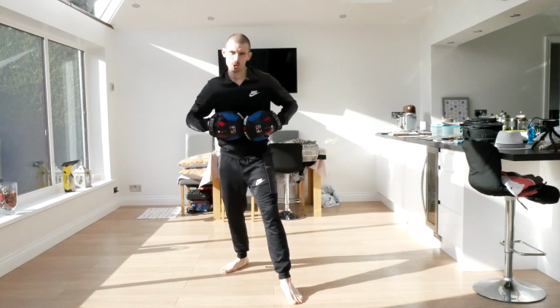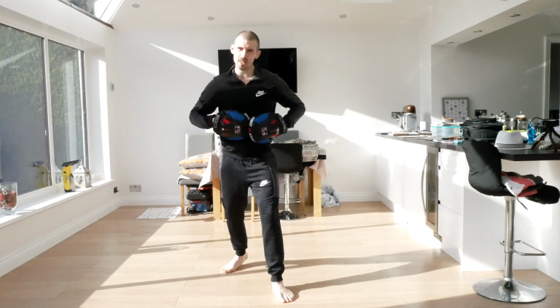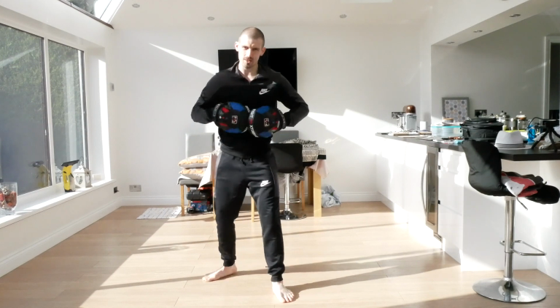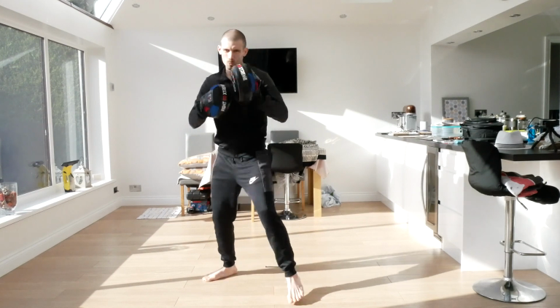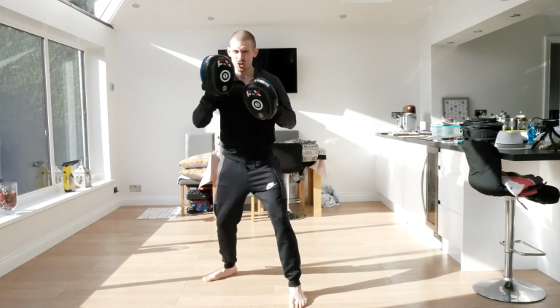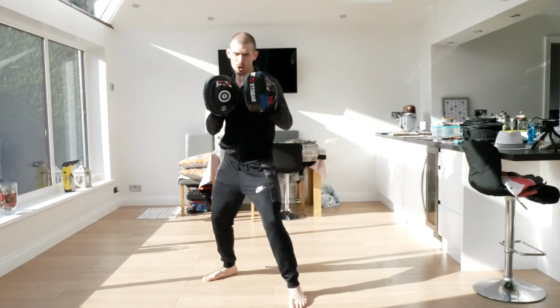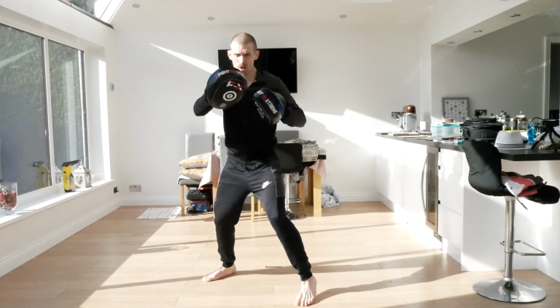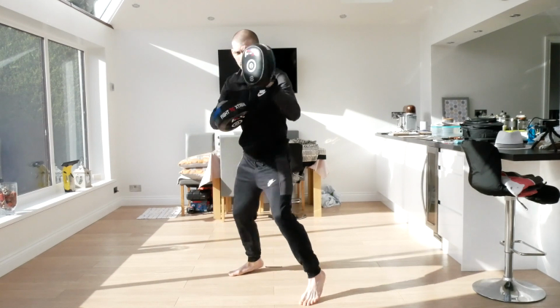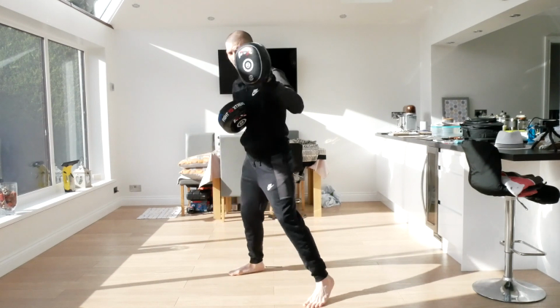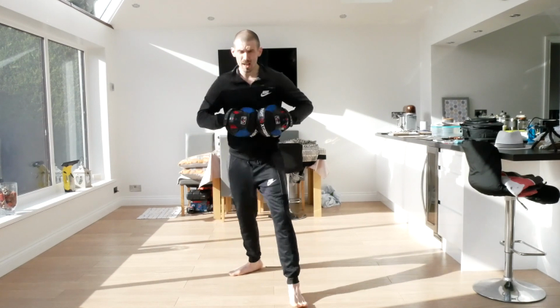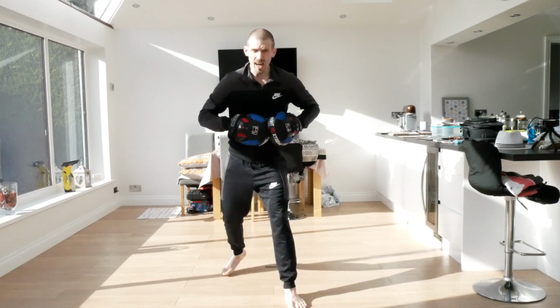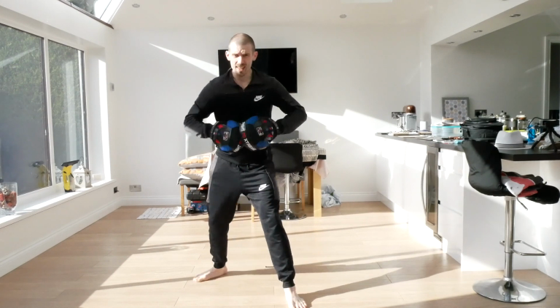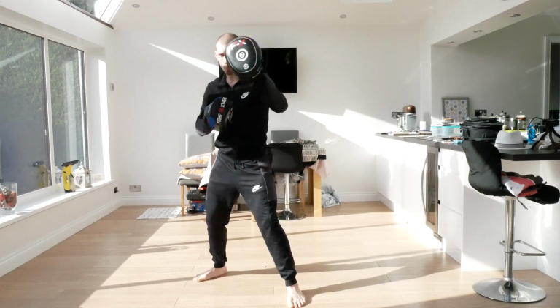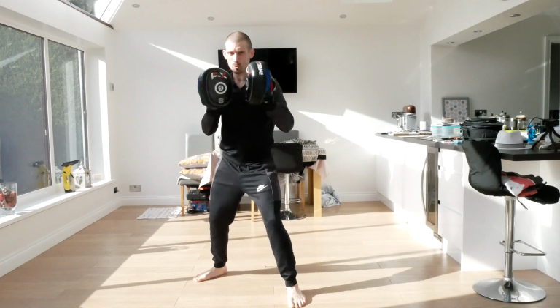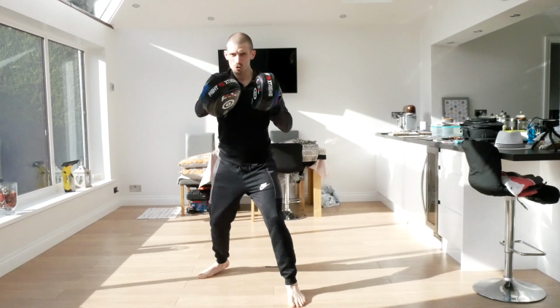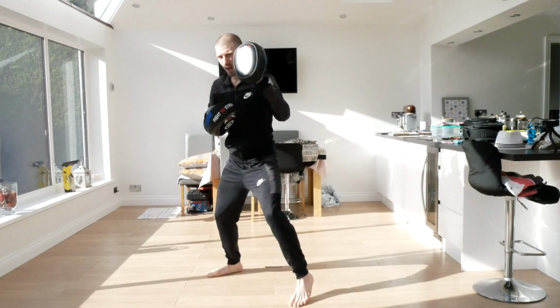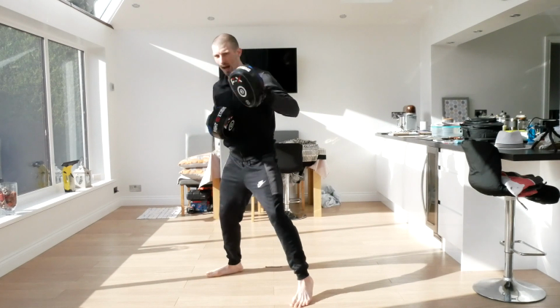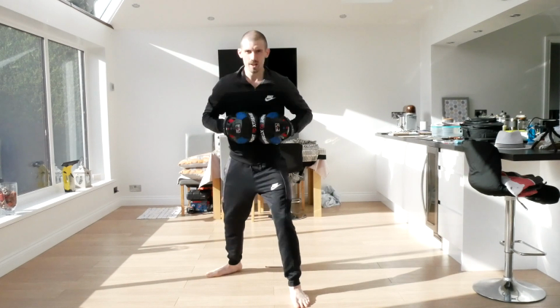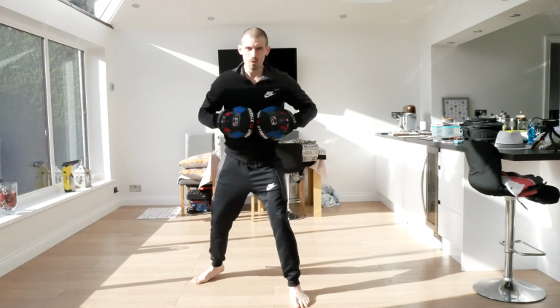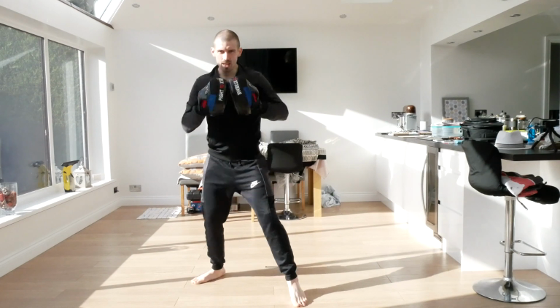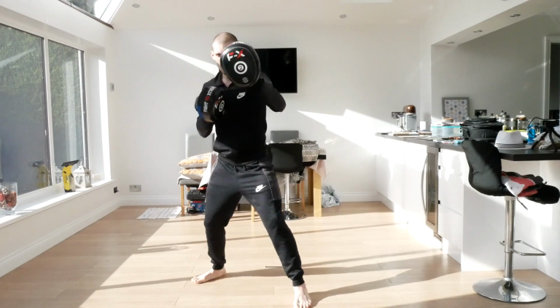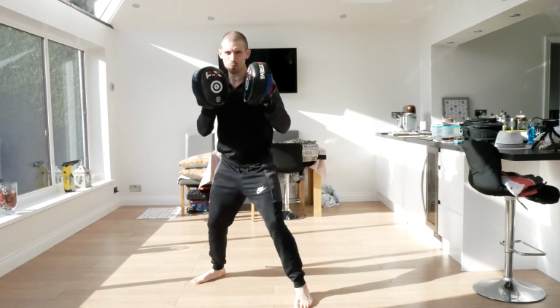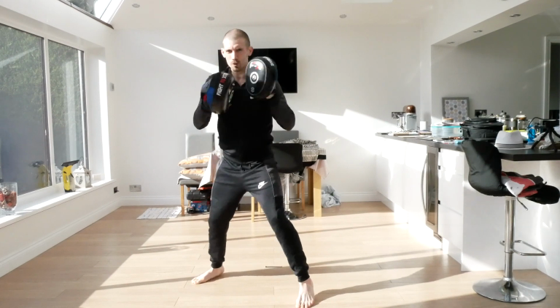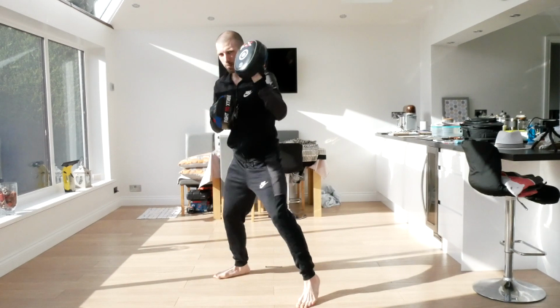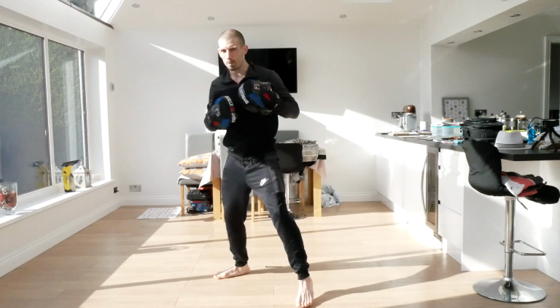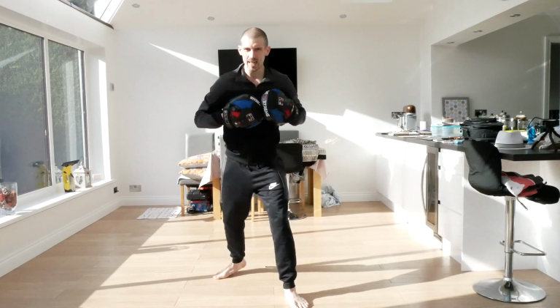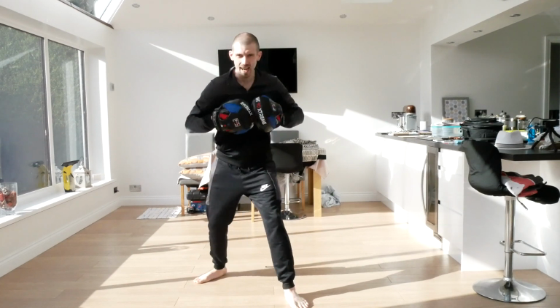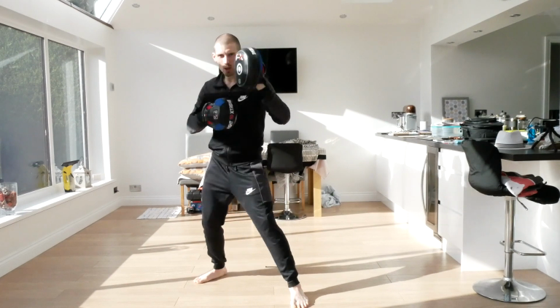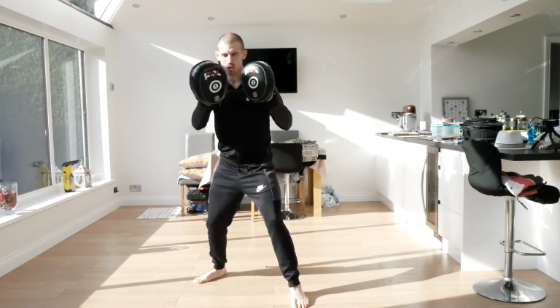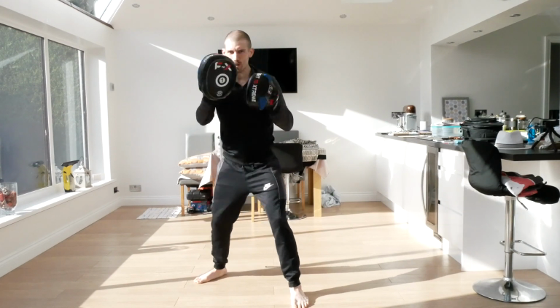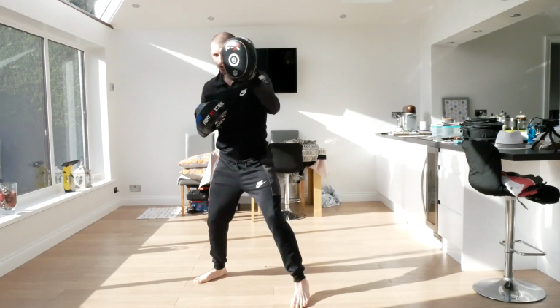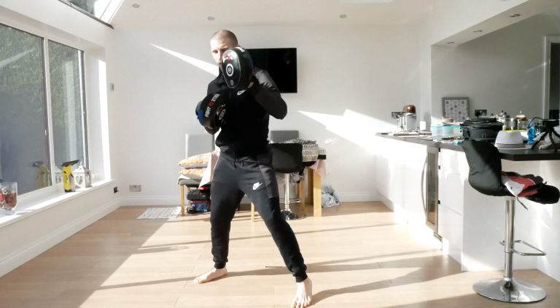Double jab on the end - so one, two, hook, straight, jab, jab. And again, one, two, hook, straight, jab, jab. Ready - one, two, three, four, jab, jab. And again, one, two, three, four, jab, jab.